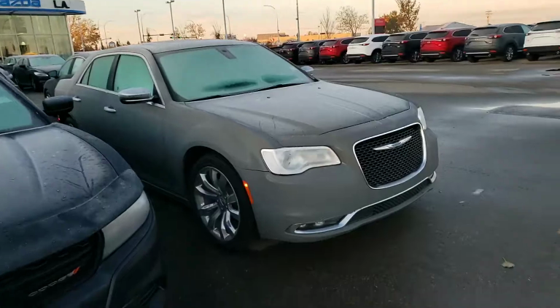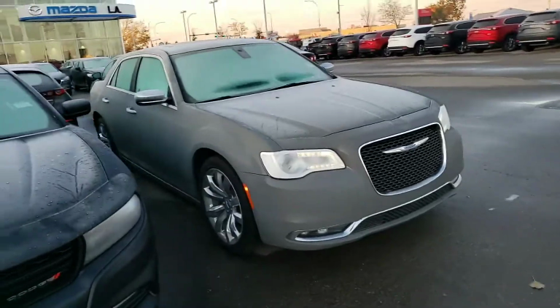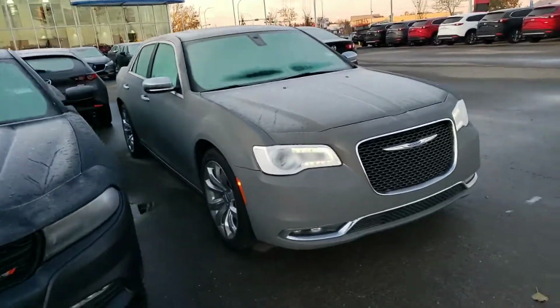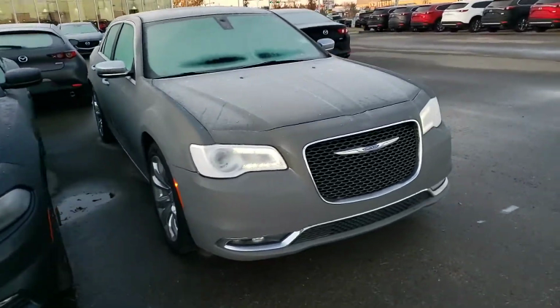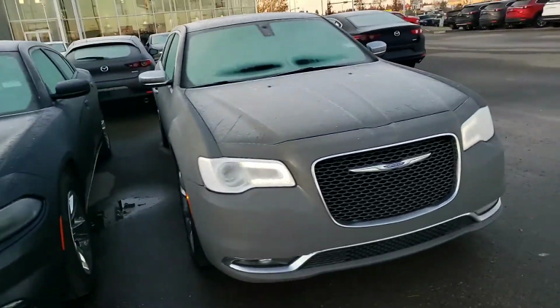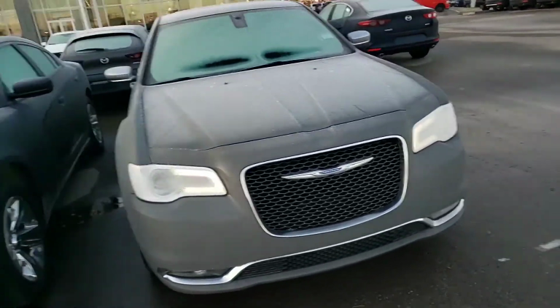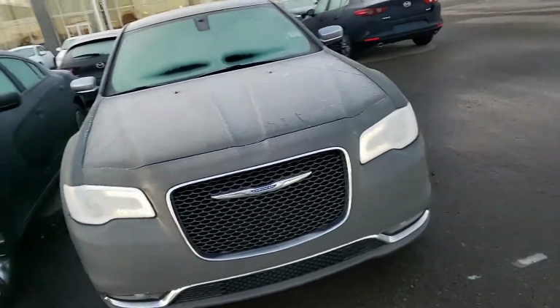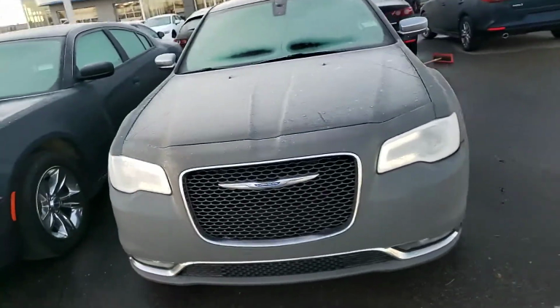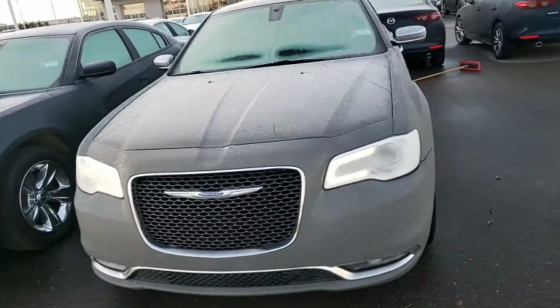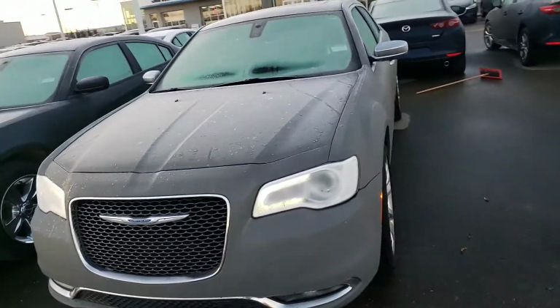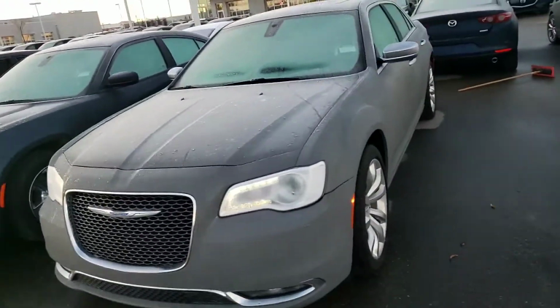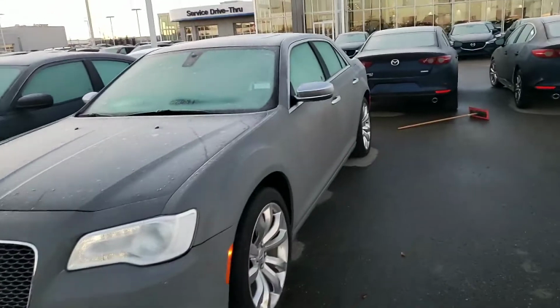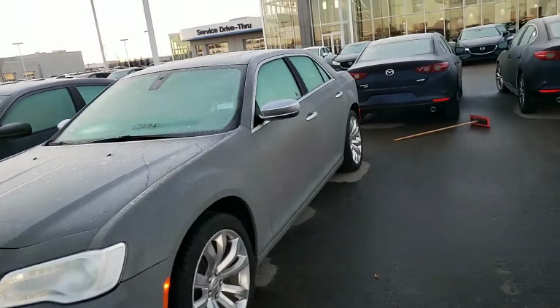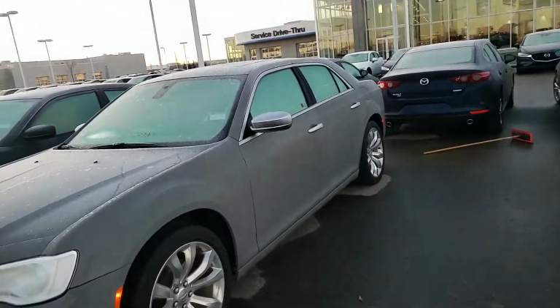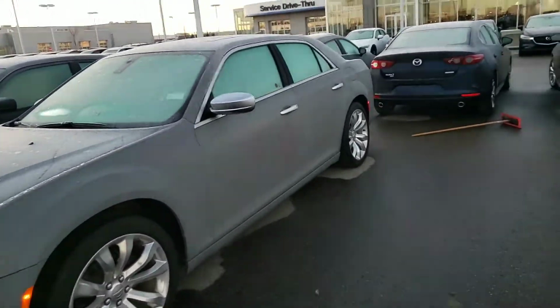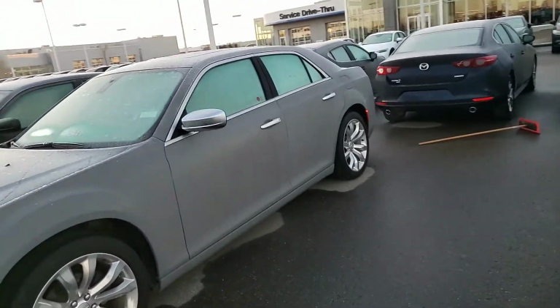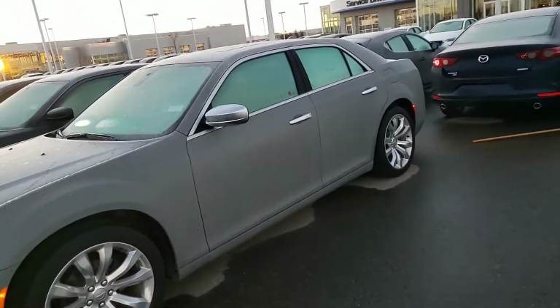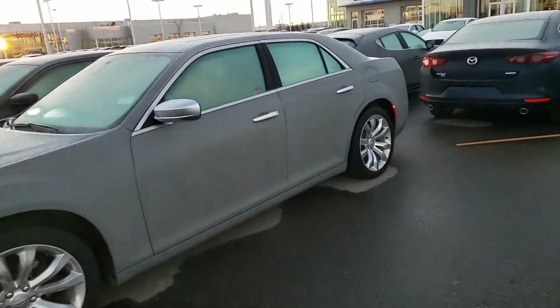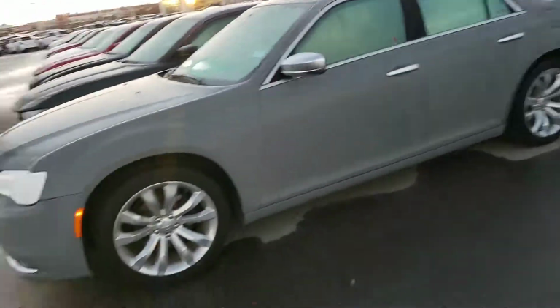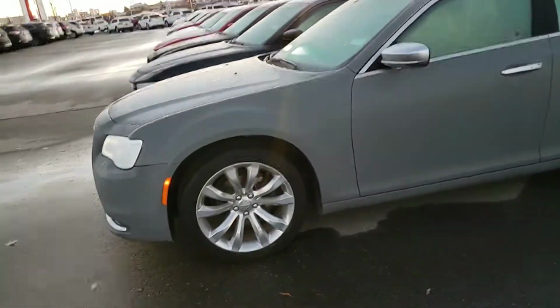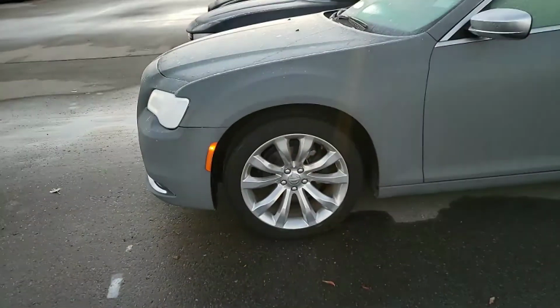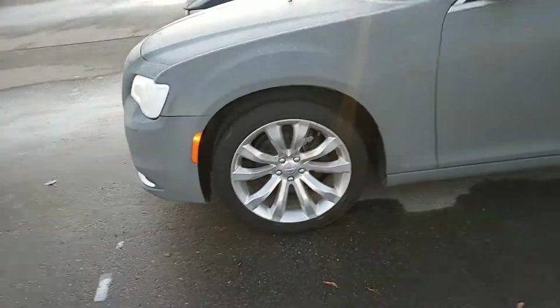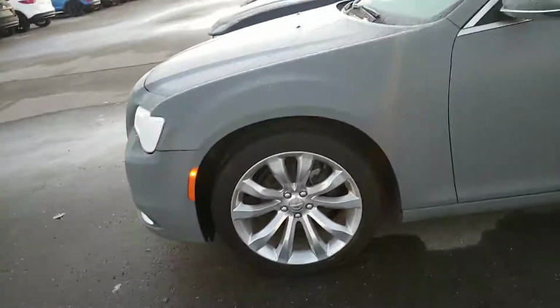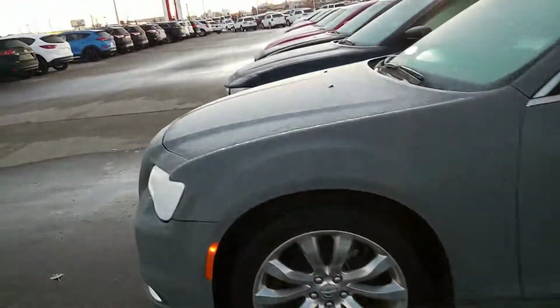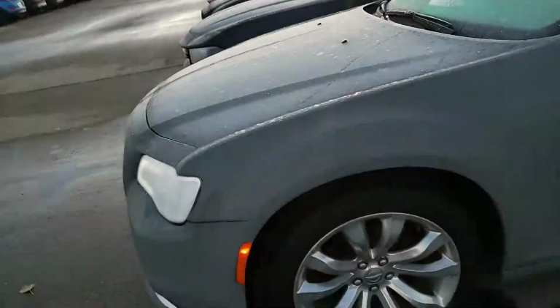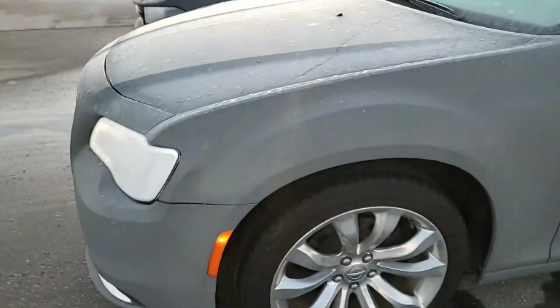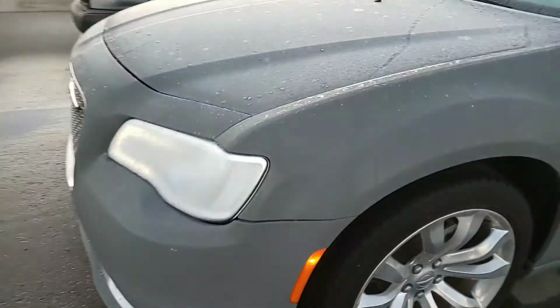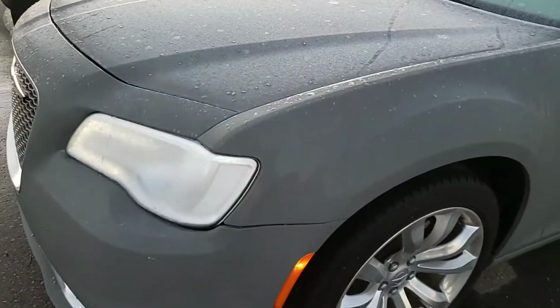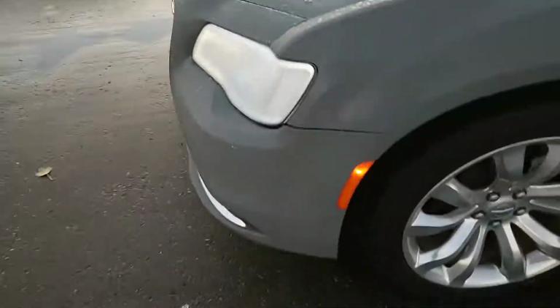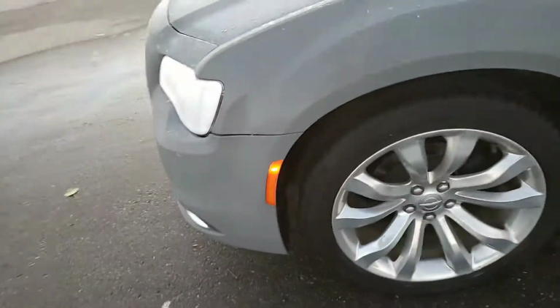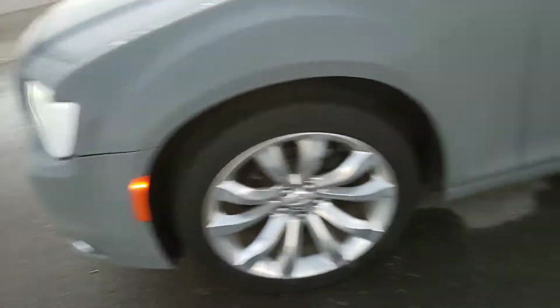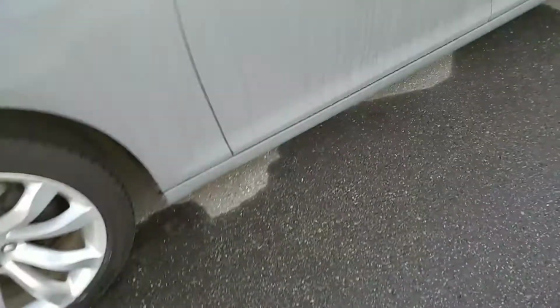Hey Aziz, this is Gurpreet from LA Mazda. Here I have for you the beautiful 2018 Chrysler 300. It was covered with a little bit of frost, but it's in immaculate condition. You get LED lights at the front, as you can see there, and you get alloy wheels.